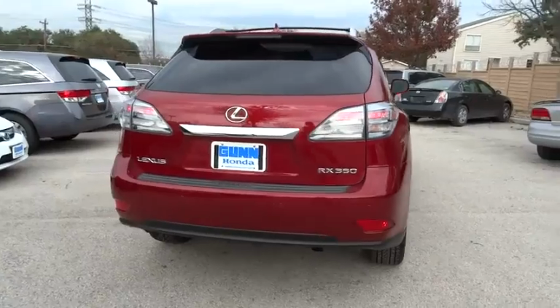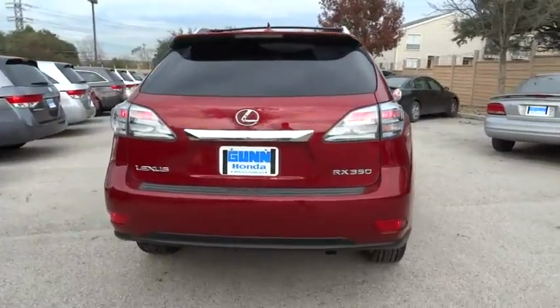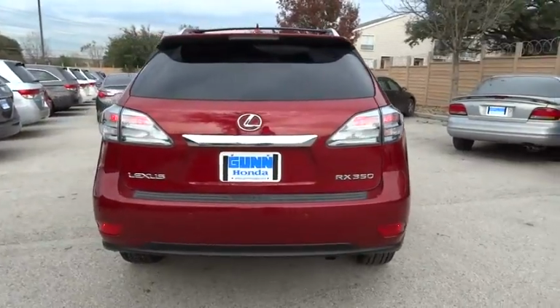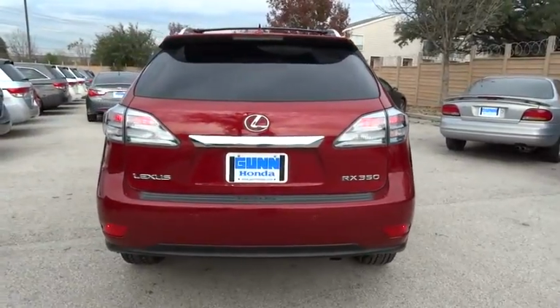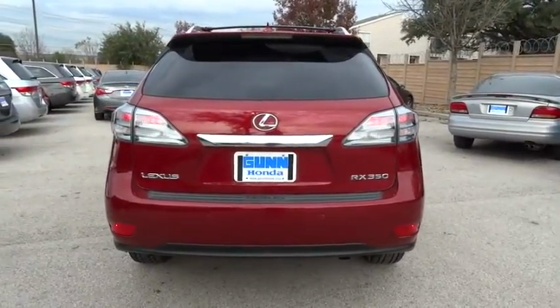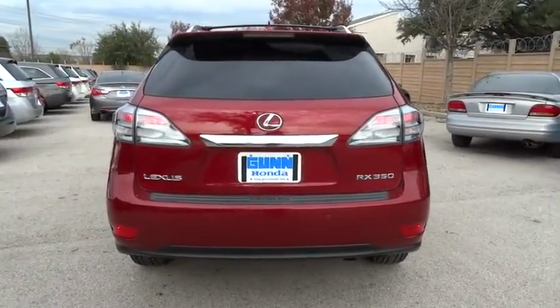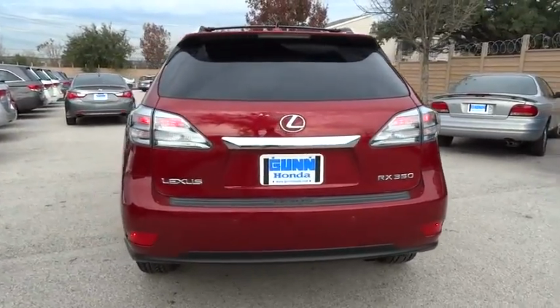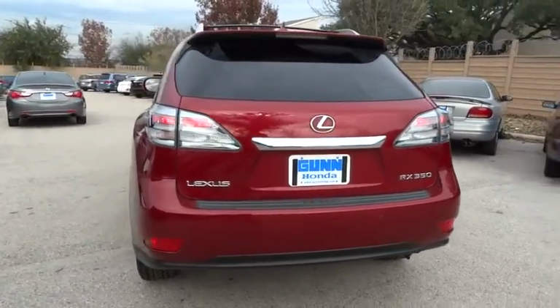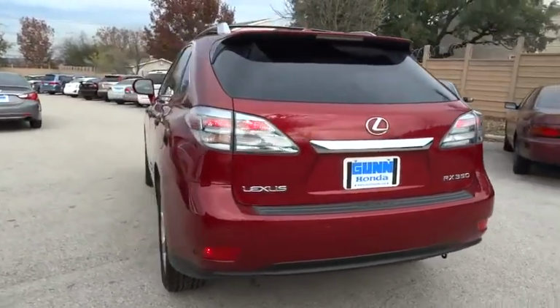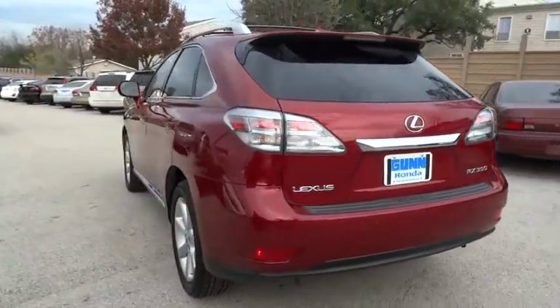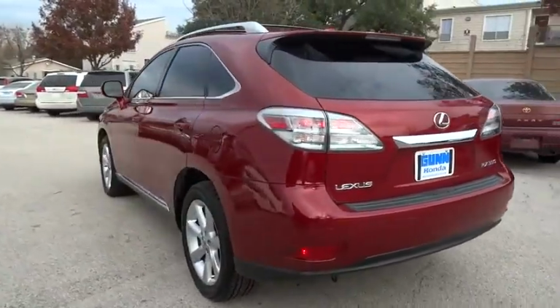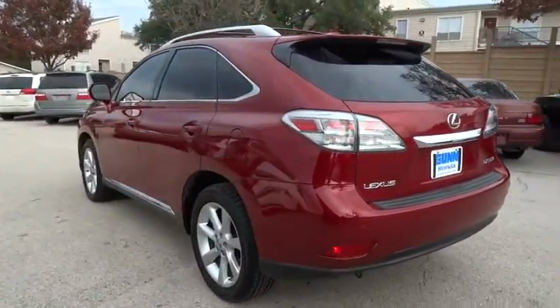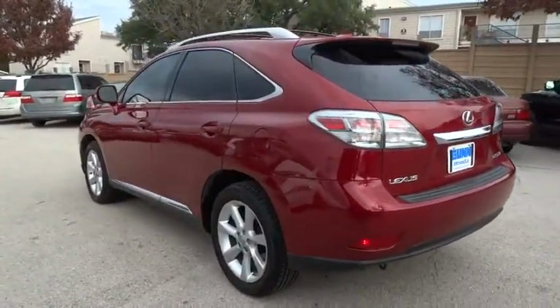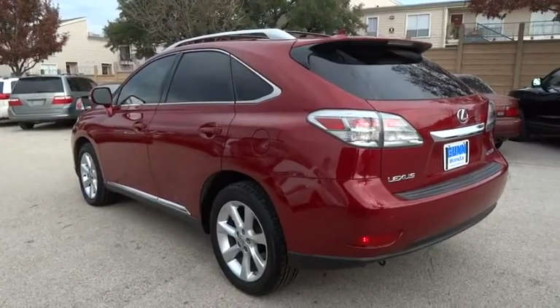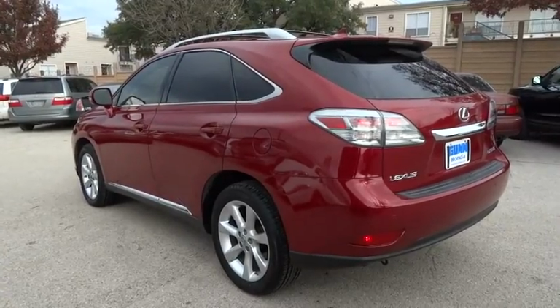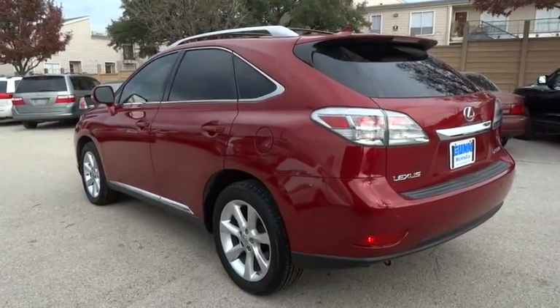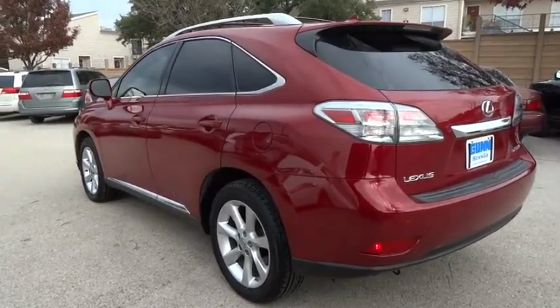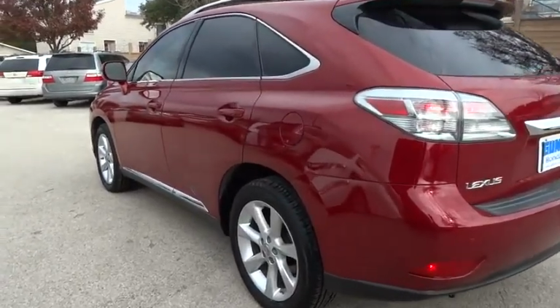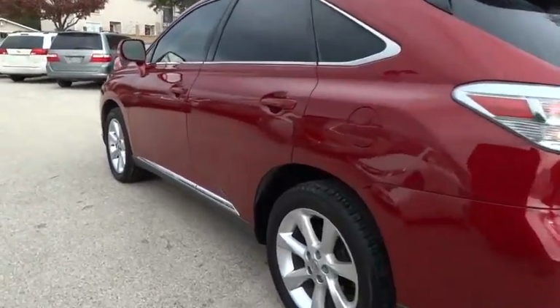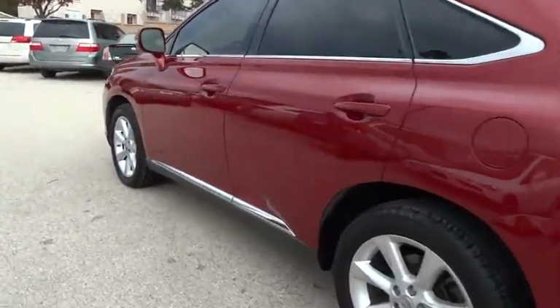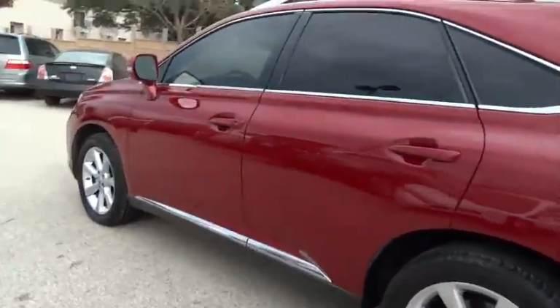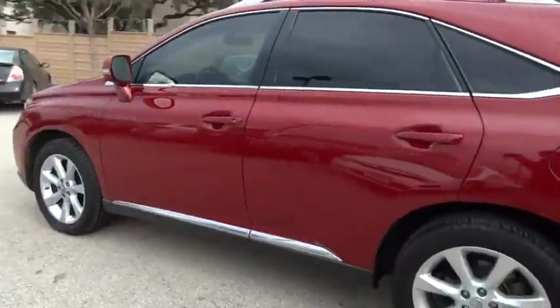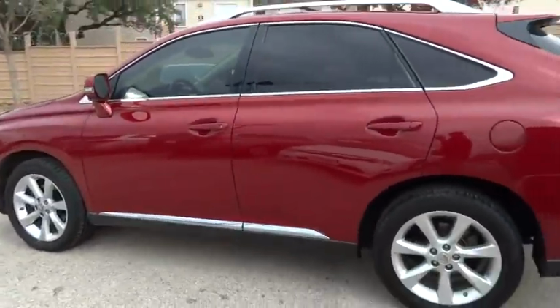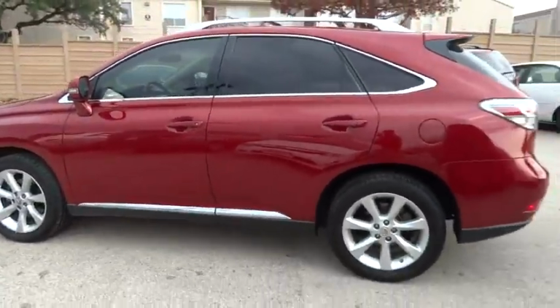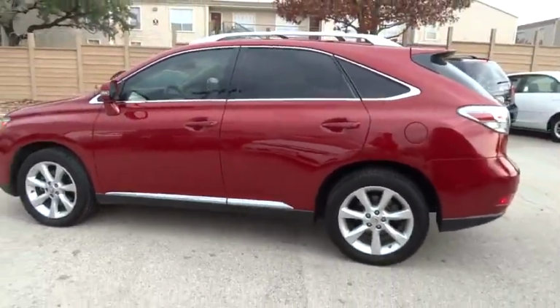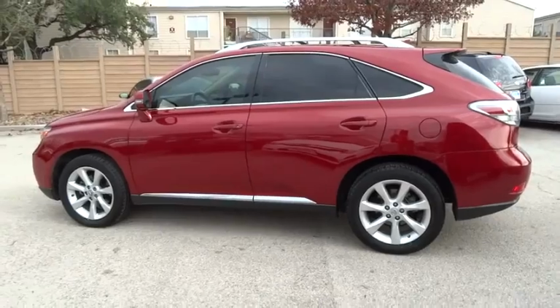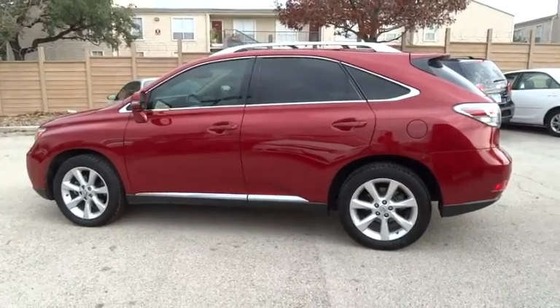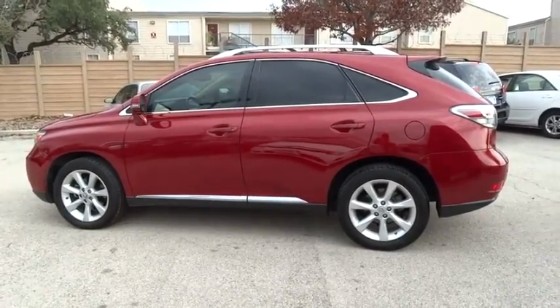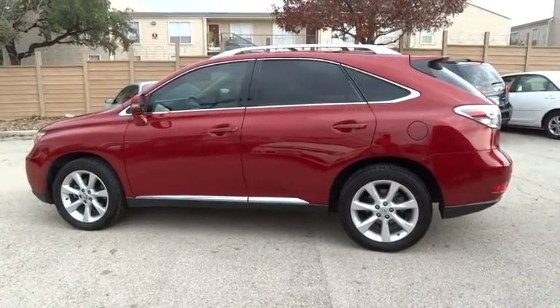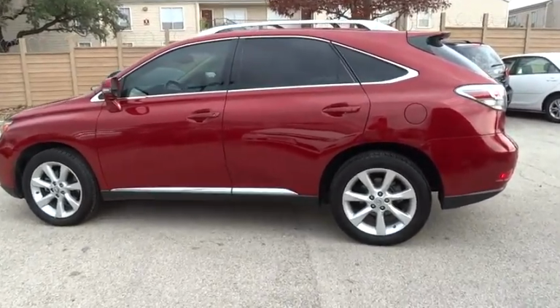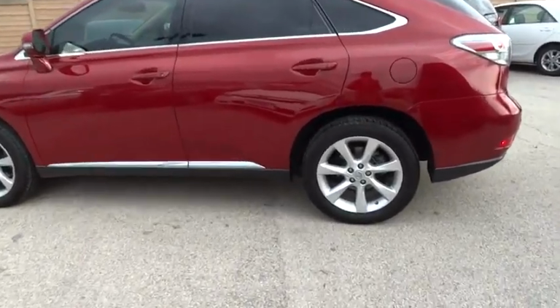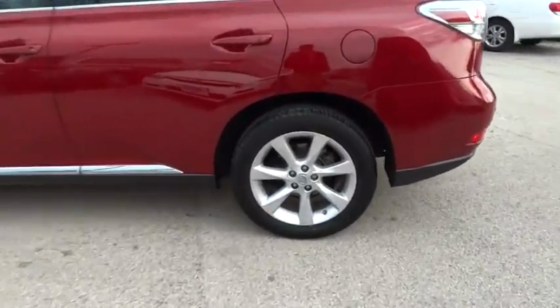Stability control, traction control, anti-lock braking system, power passenger seat, CD changer, steering wheel audio controls, driver airbag, adjustable steering wheel, power steering, four-wheel disc brakes.